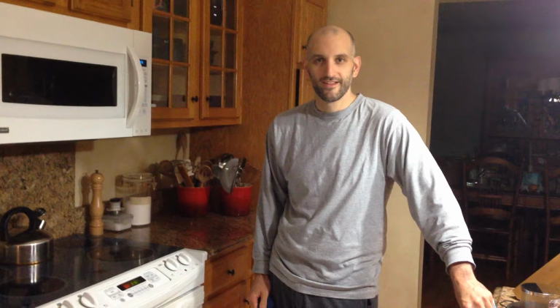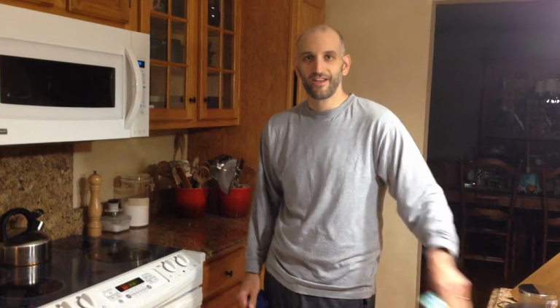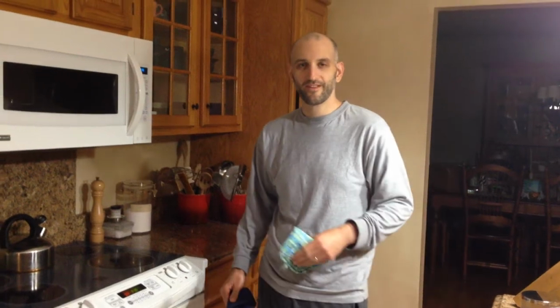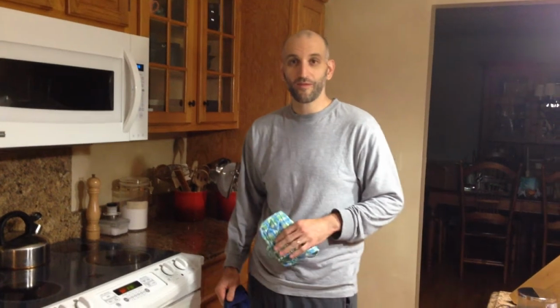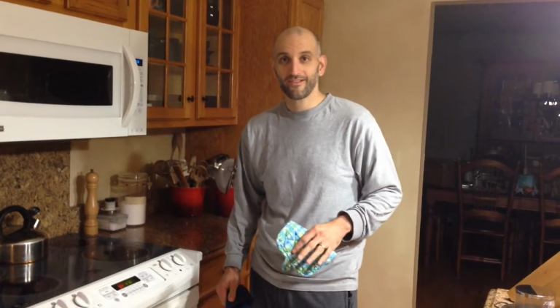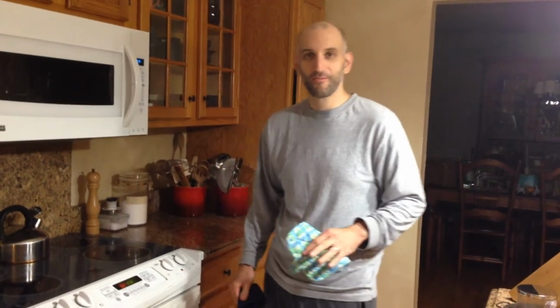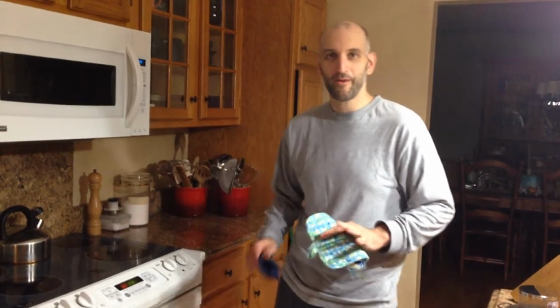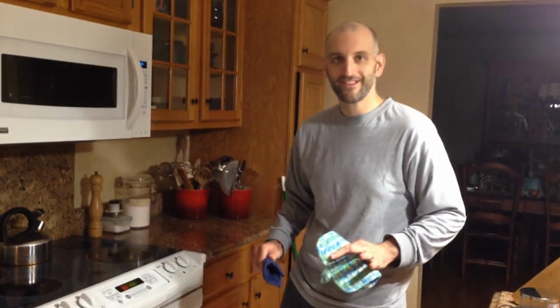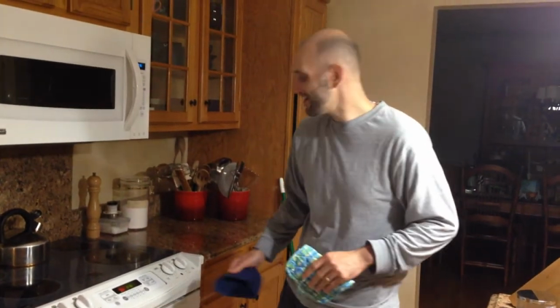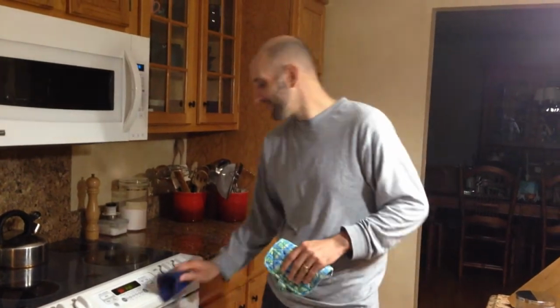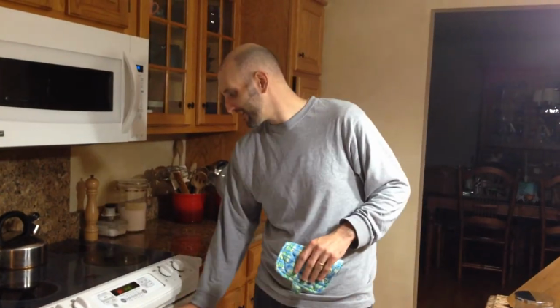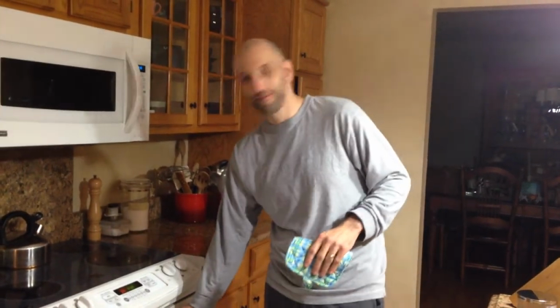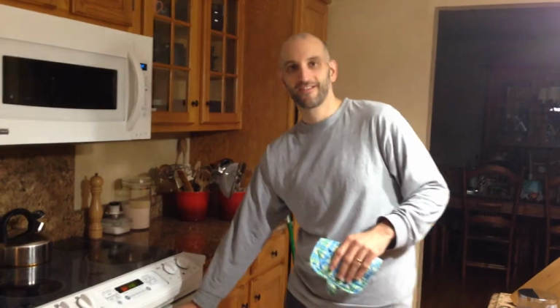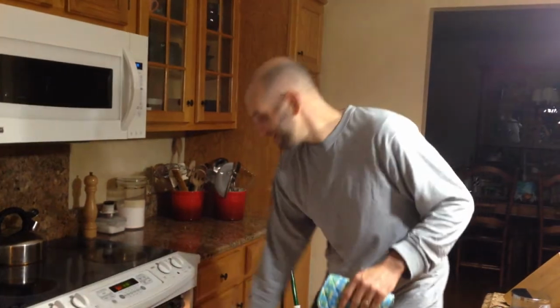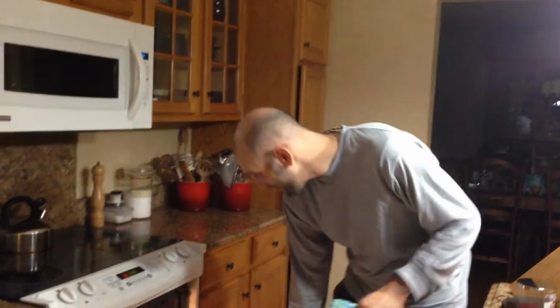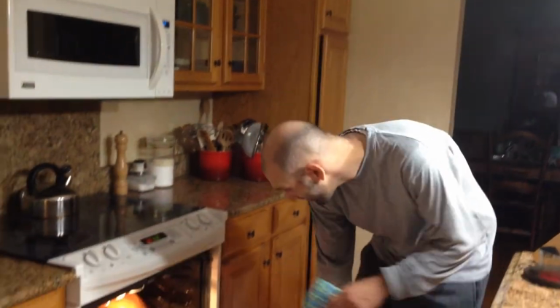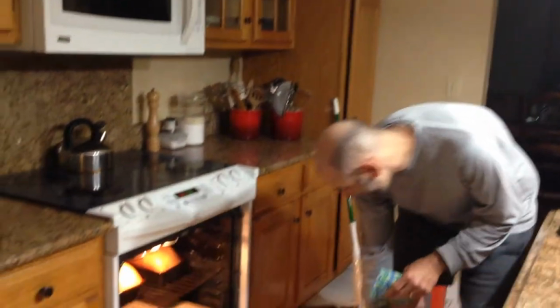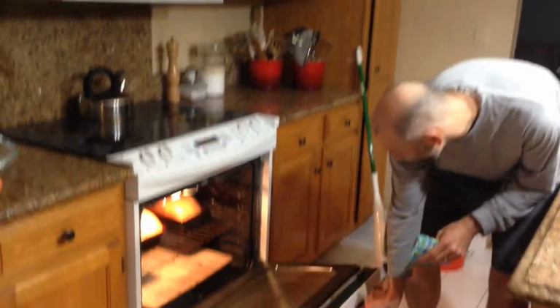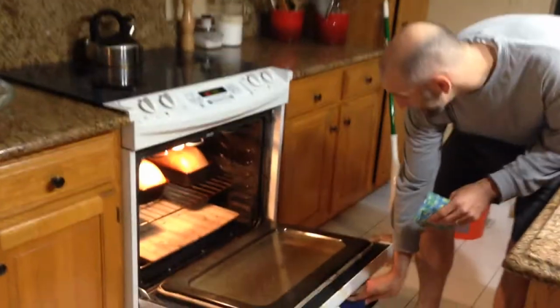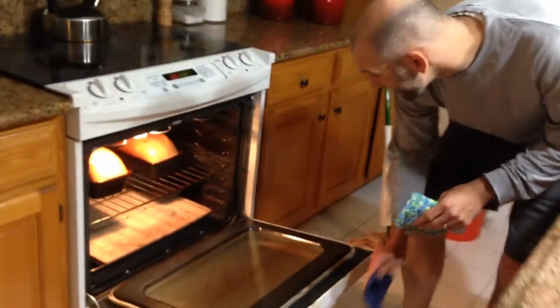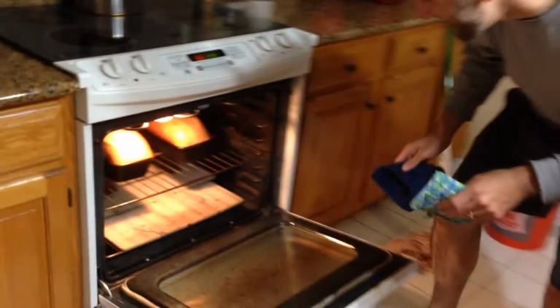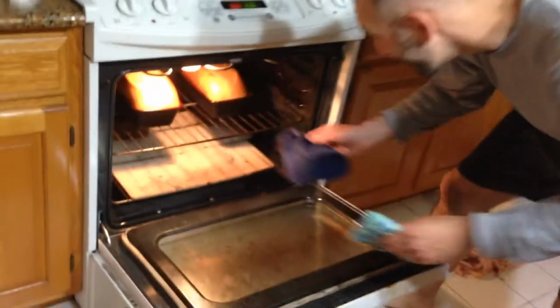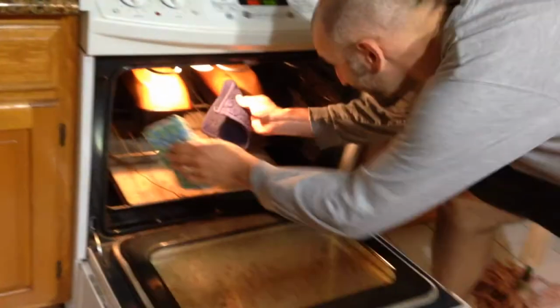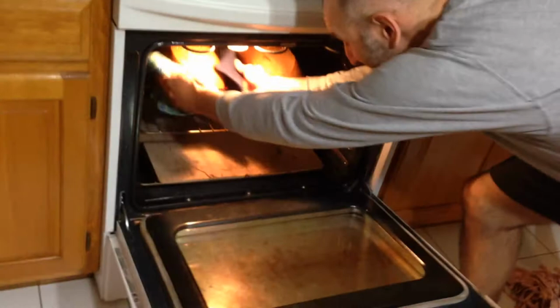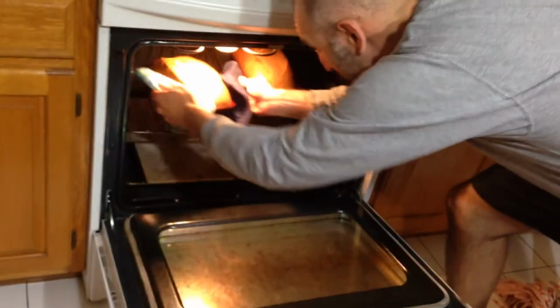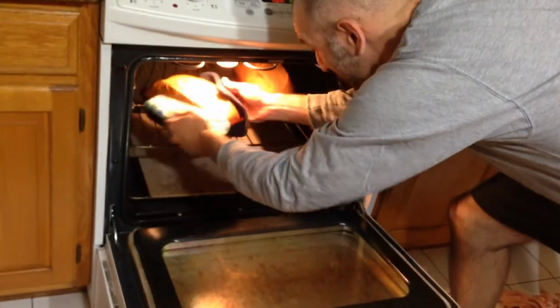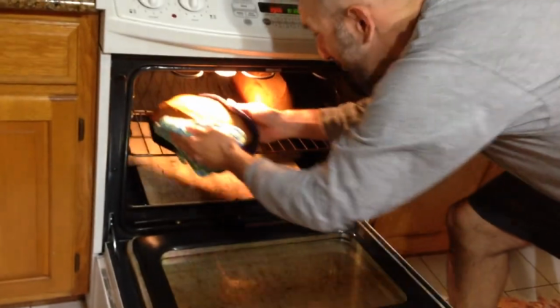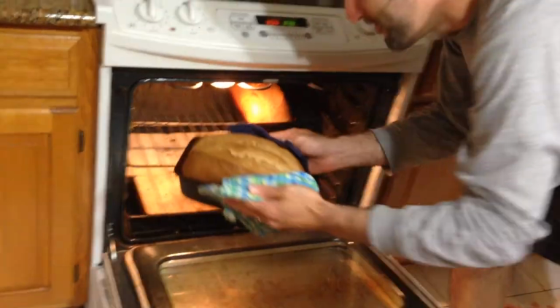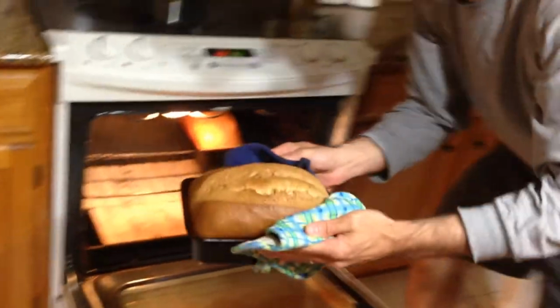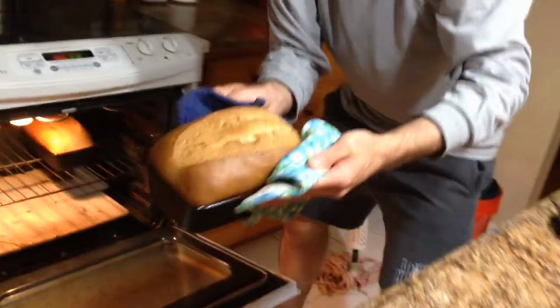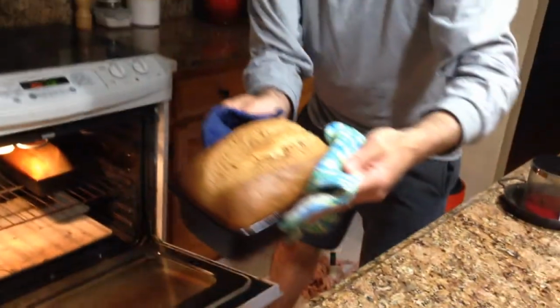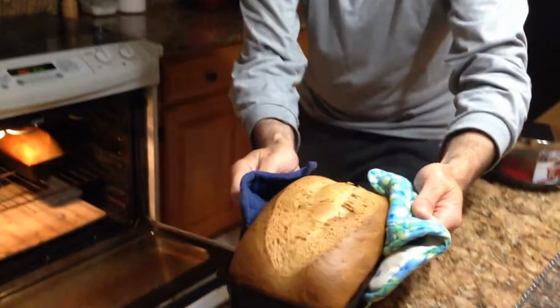Okay, it's been 40 minutes and it smells amazing in here, so I think the bread is done. Oh yes, you can clearly see just a beautiful, beautiful rise.